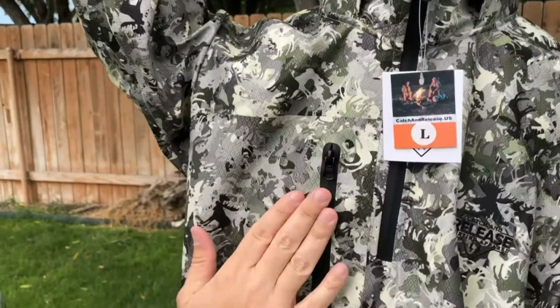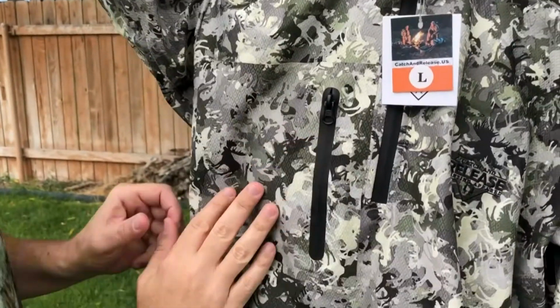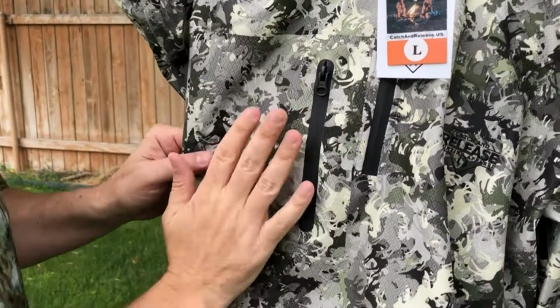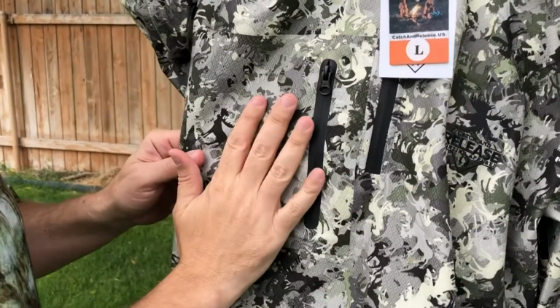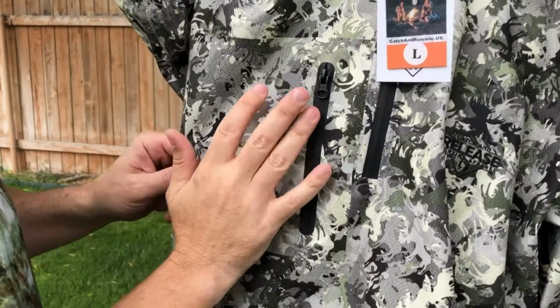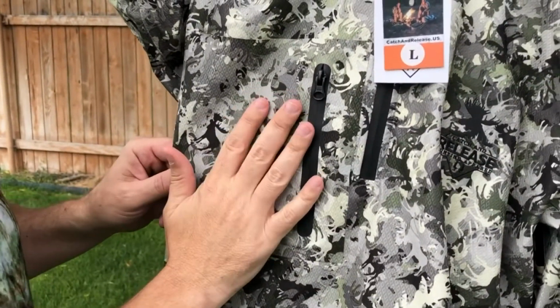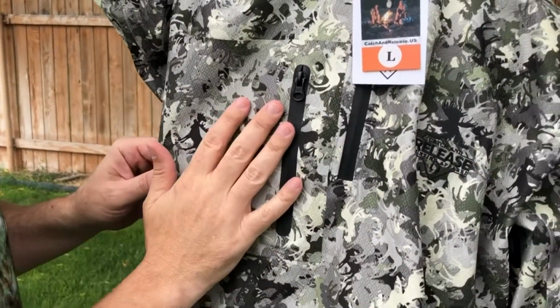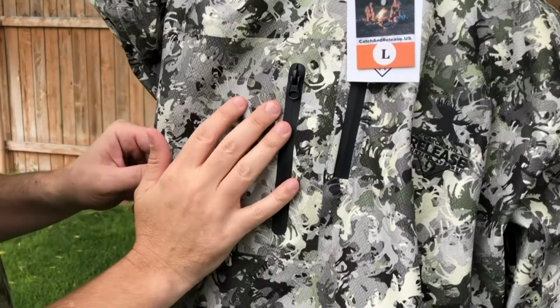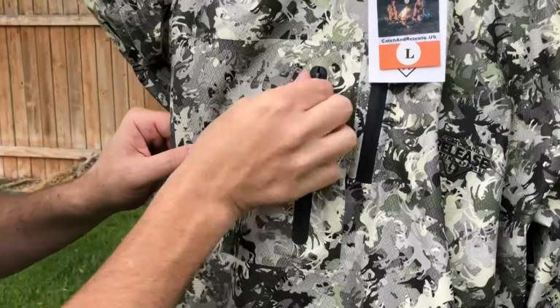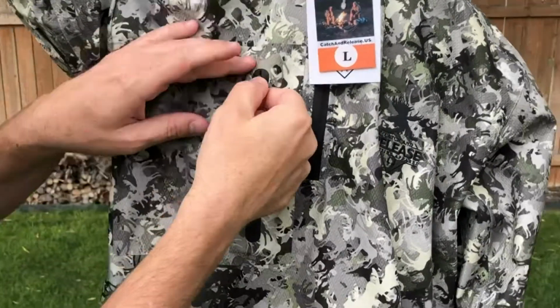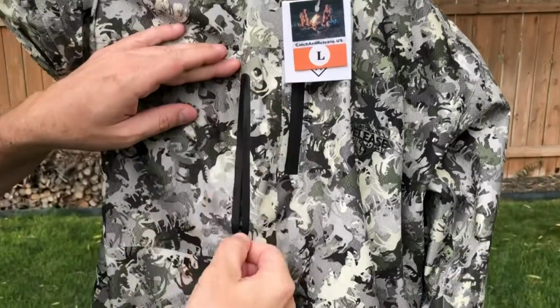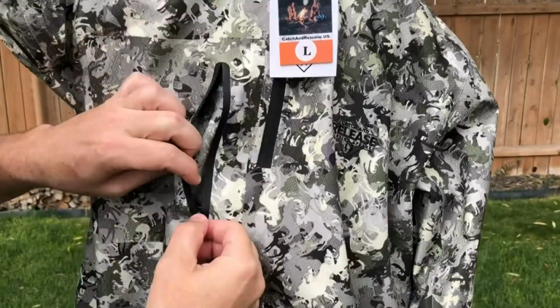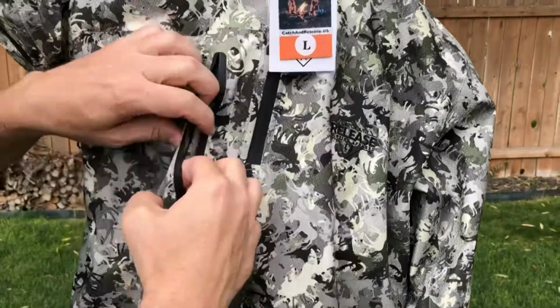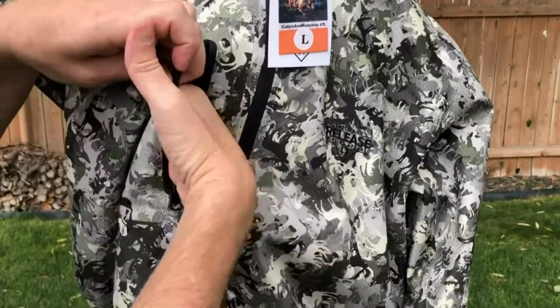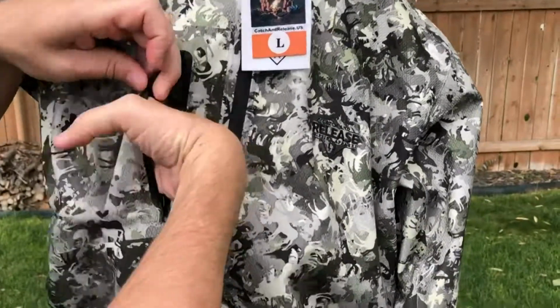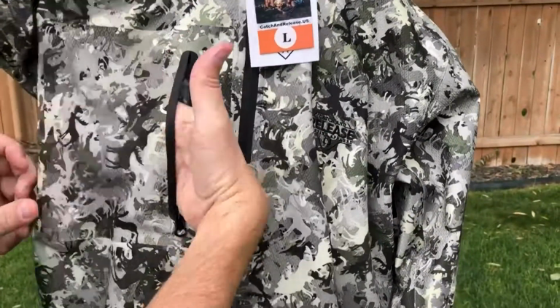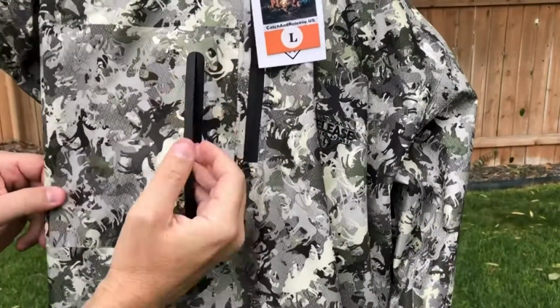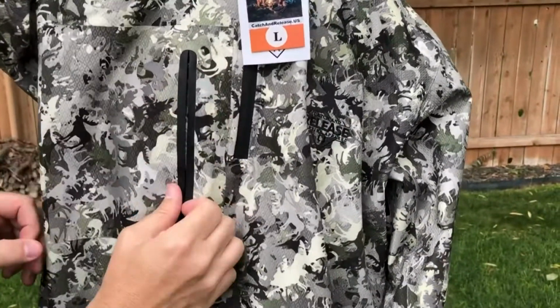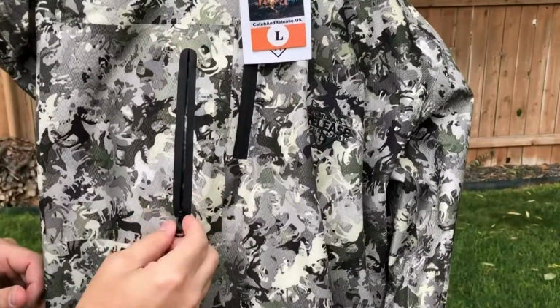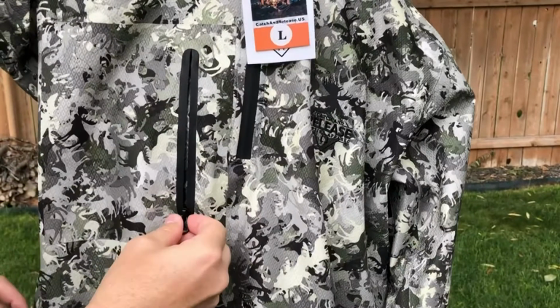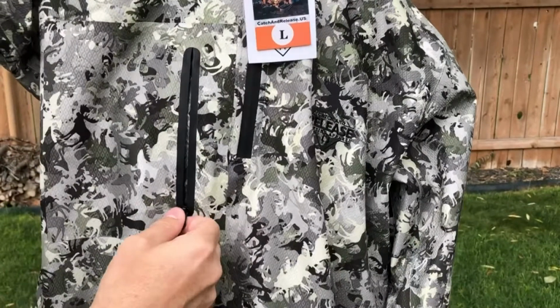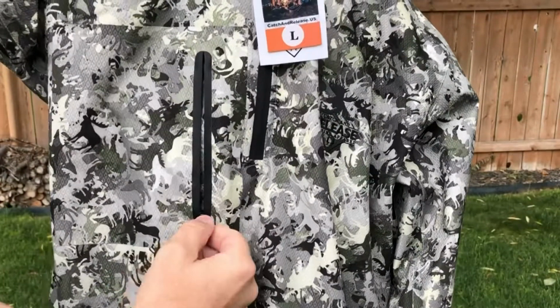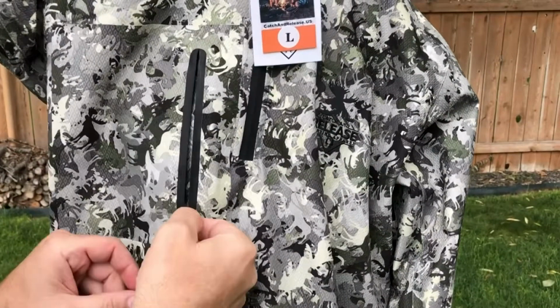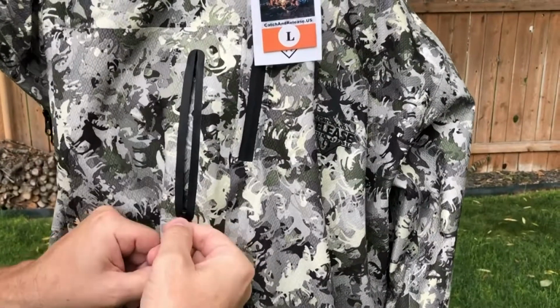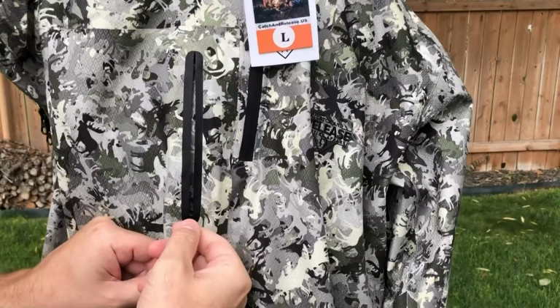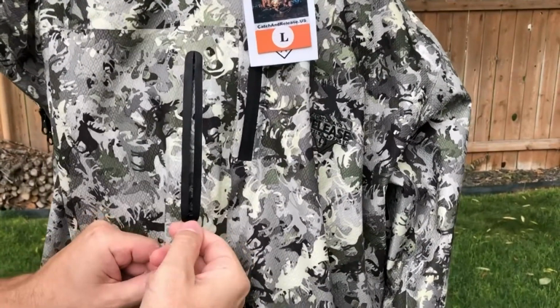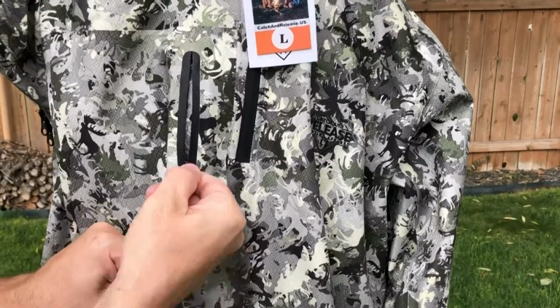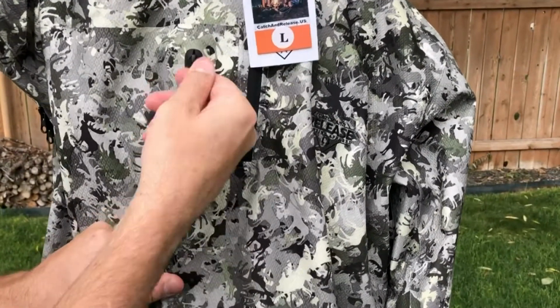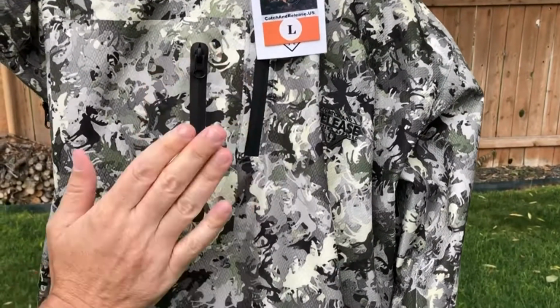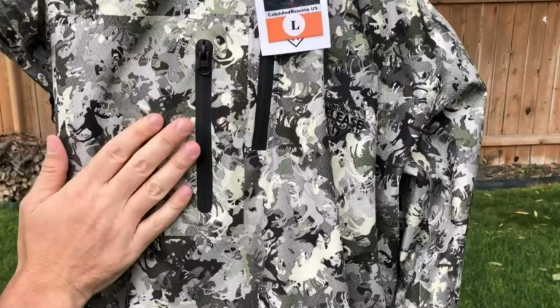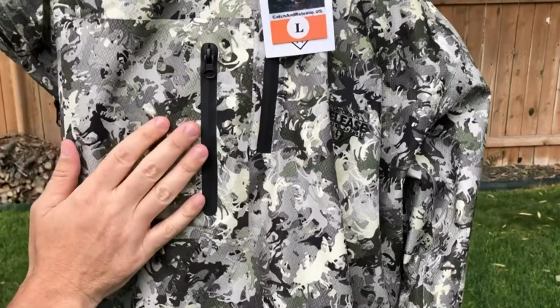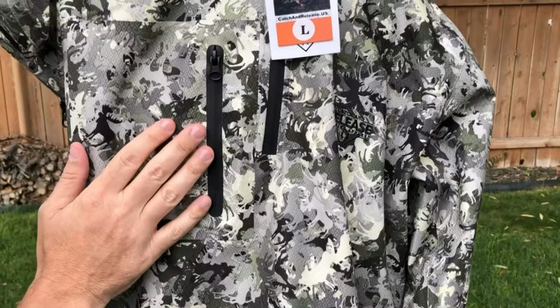Moving down, we have a chest zipper. All the zippers on here are waterproof and high quality. This is a nice chest pocket that you could put your bugles or whatever you want to keep close to your chest.